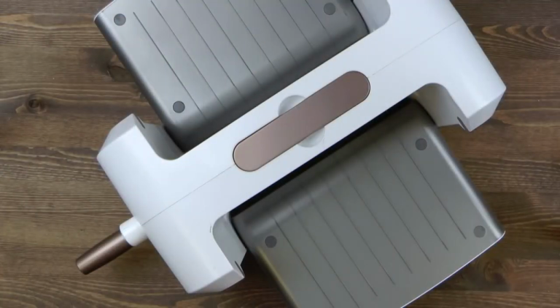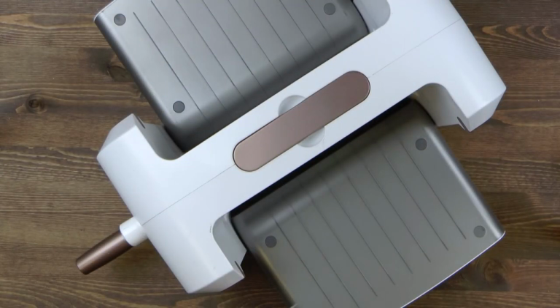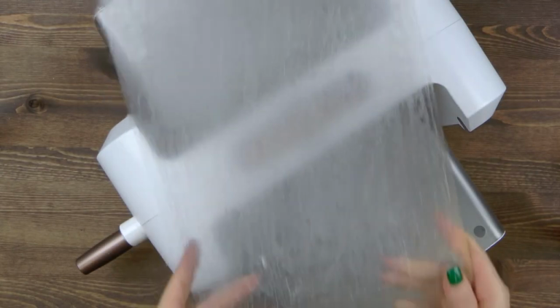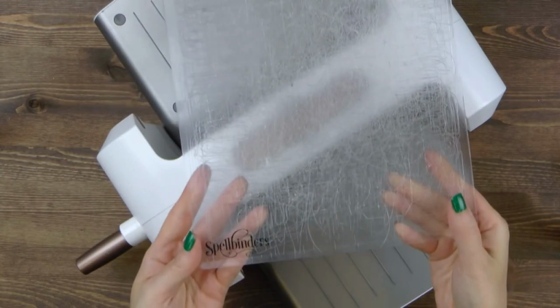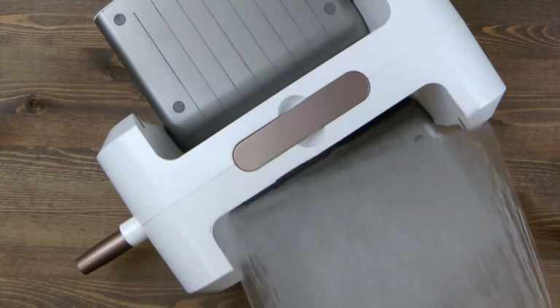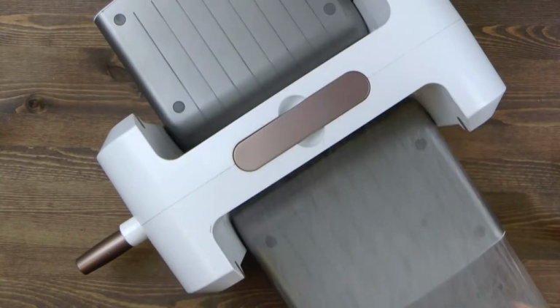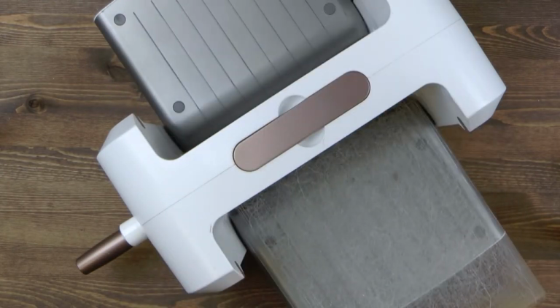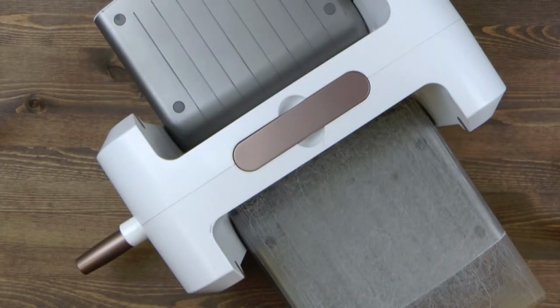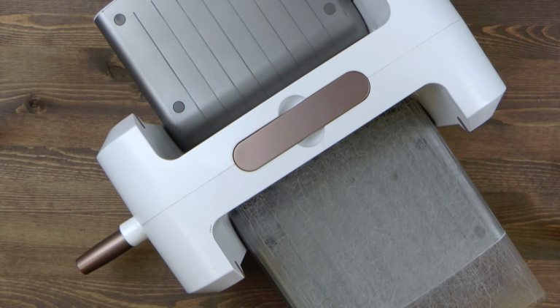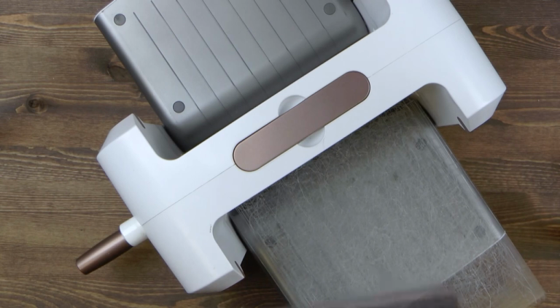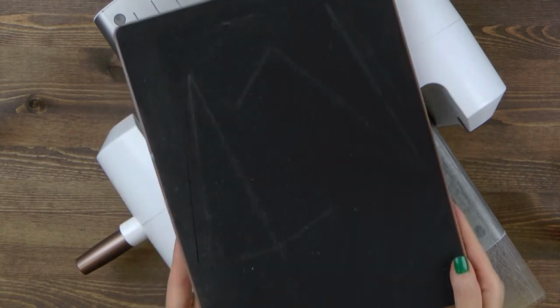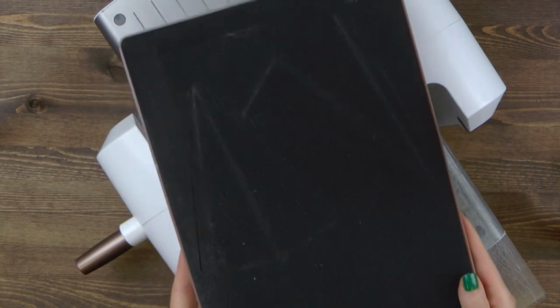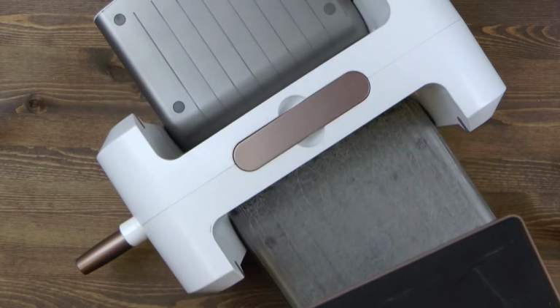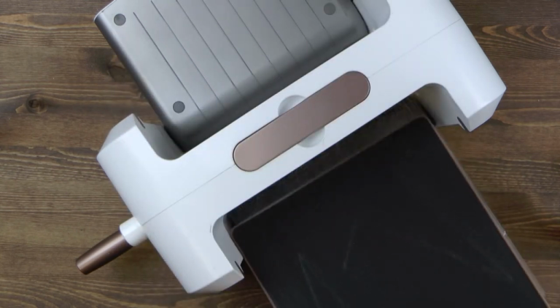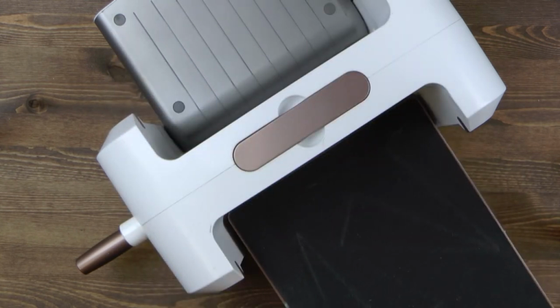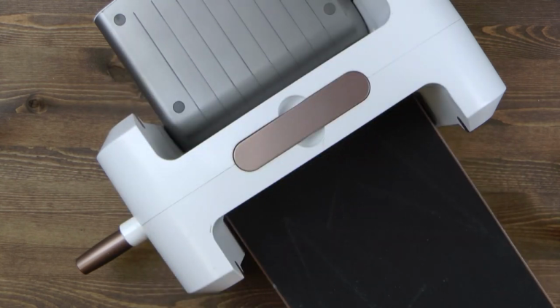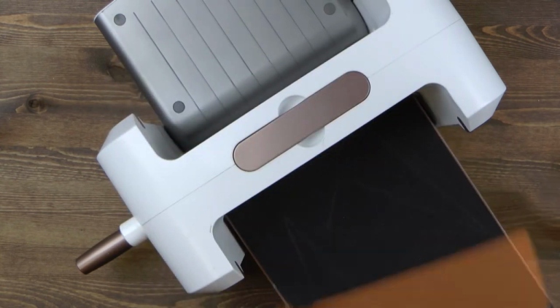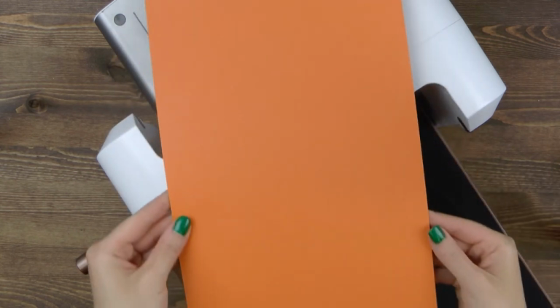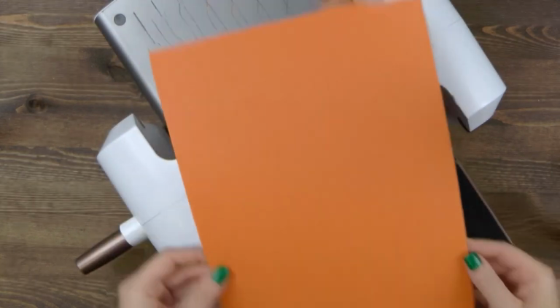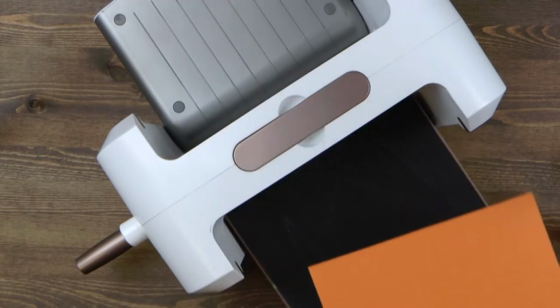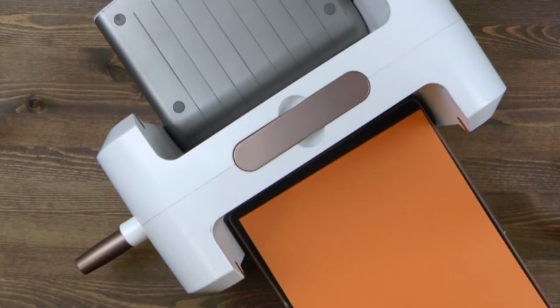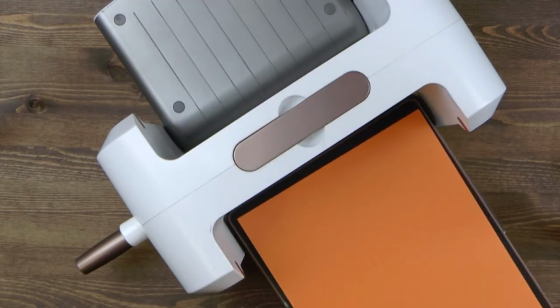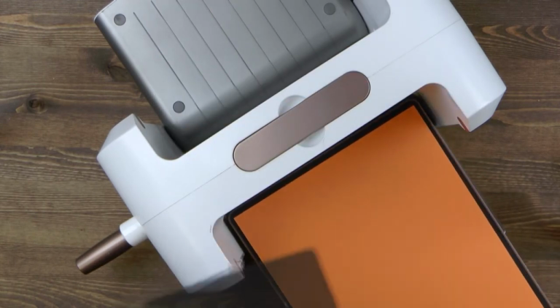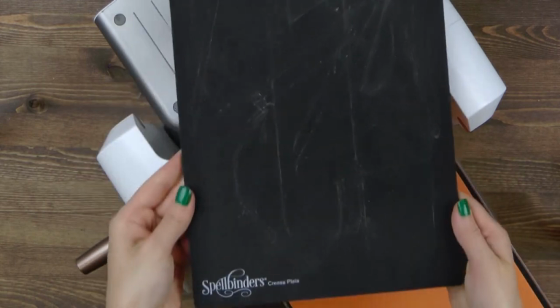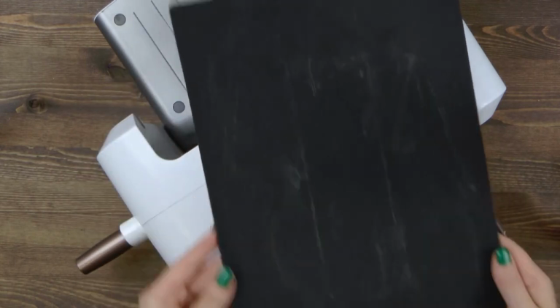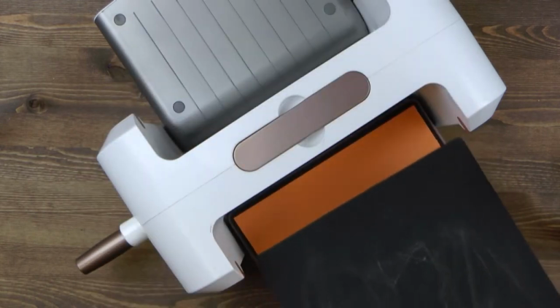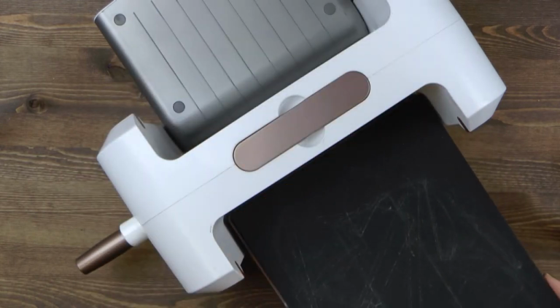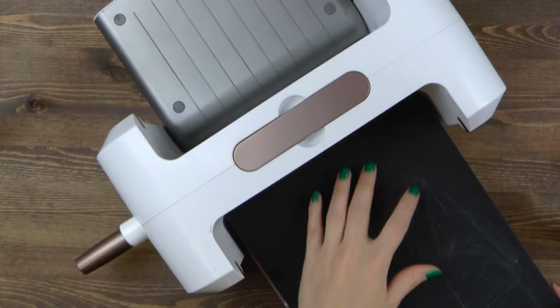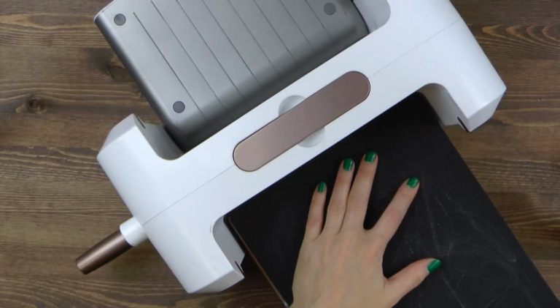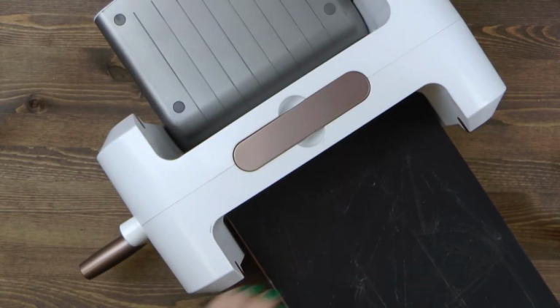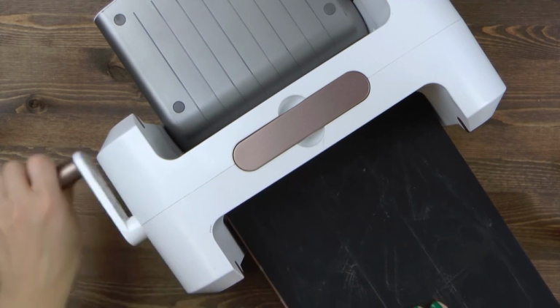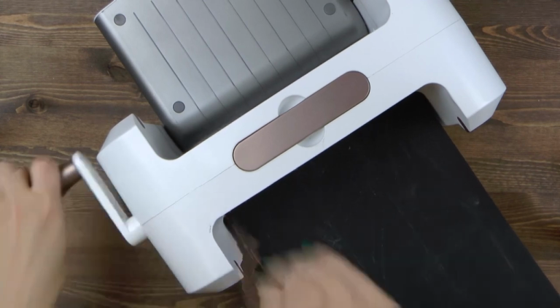You'll need to use the Spellbinders Platinum die cutting and embossing machine. Place your bottom clear cutting plate, then your die with the blade facing up. Next, add the paper you'd like to use to create the box, cover with the crease plate, and send through the machine to cut.